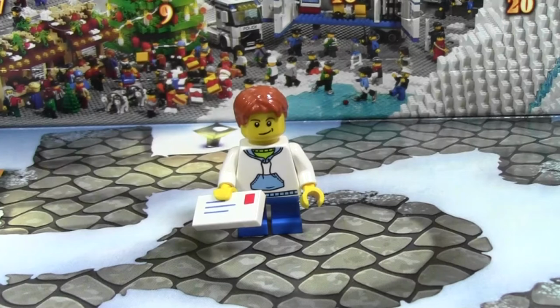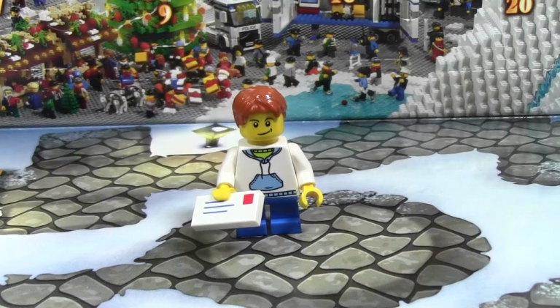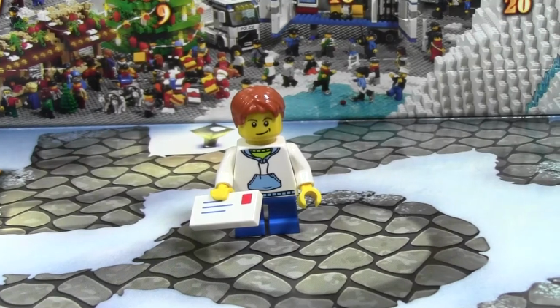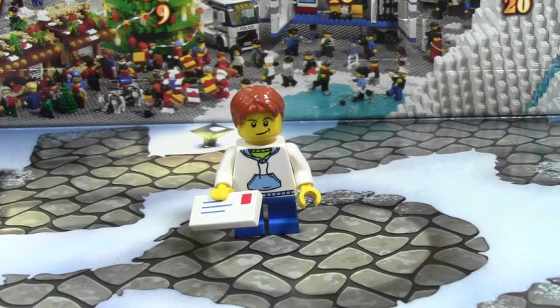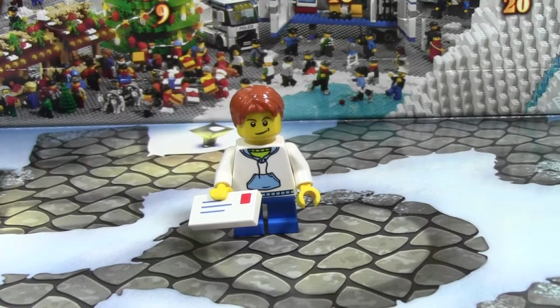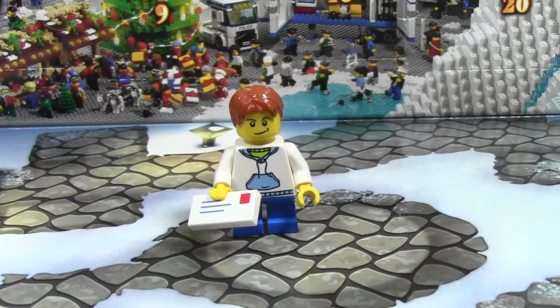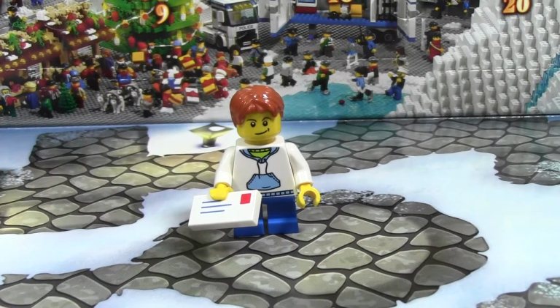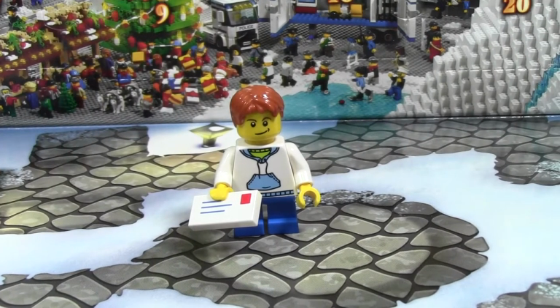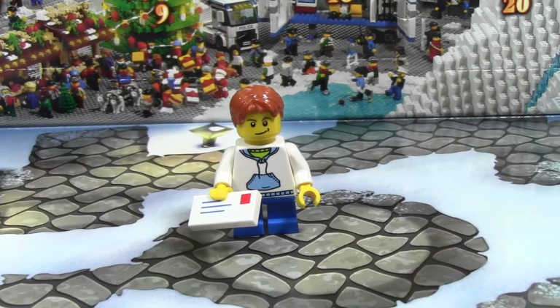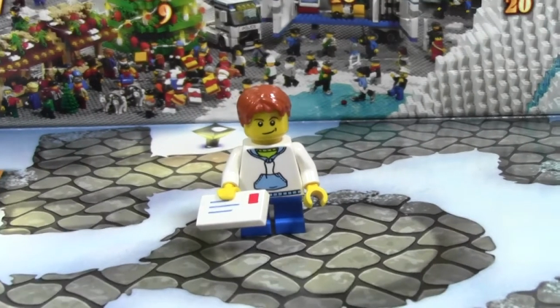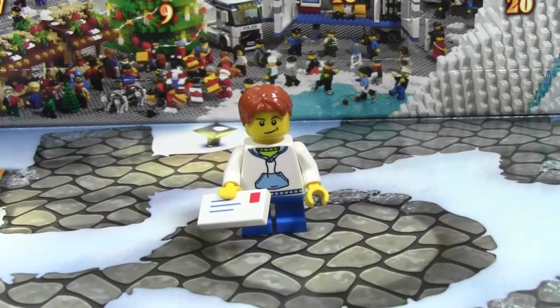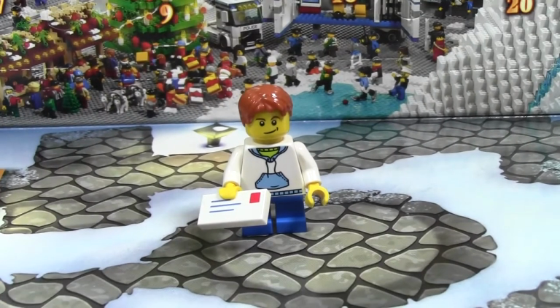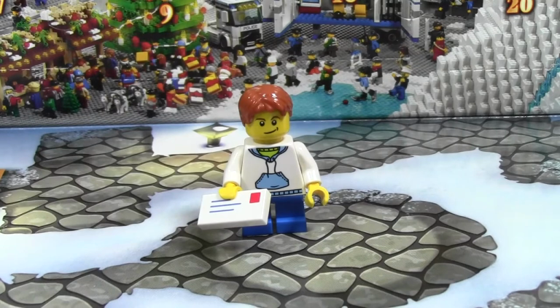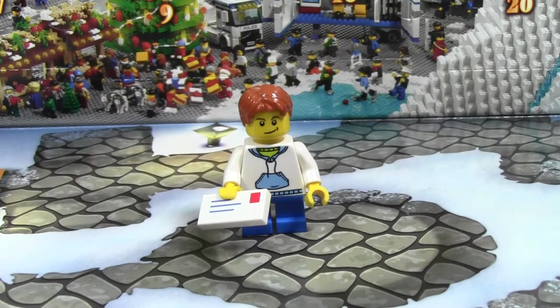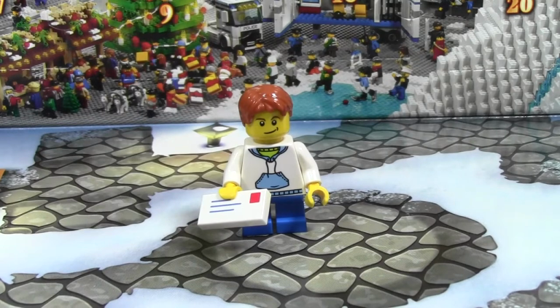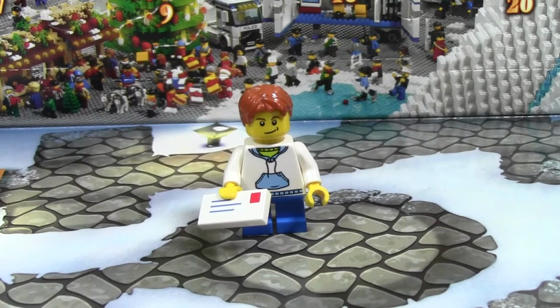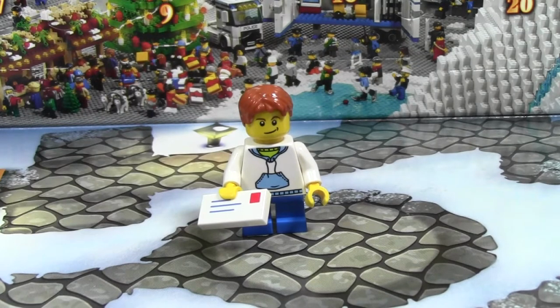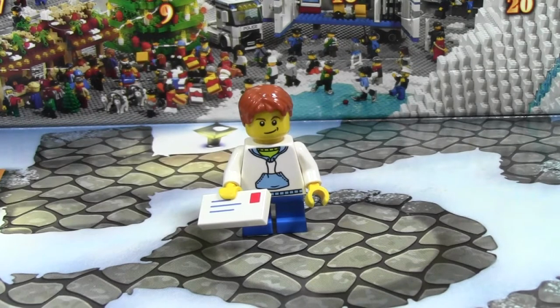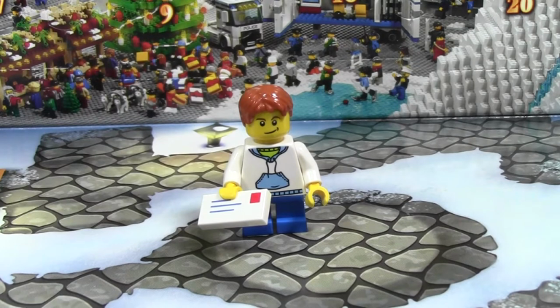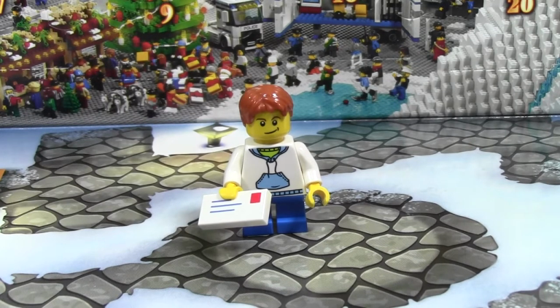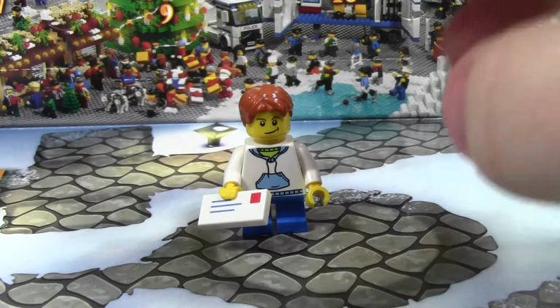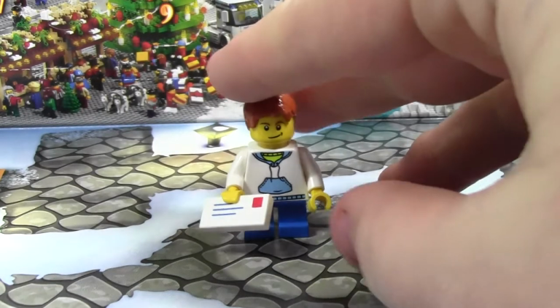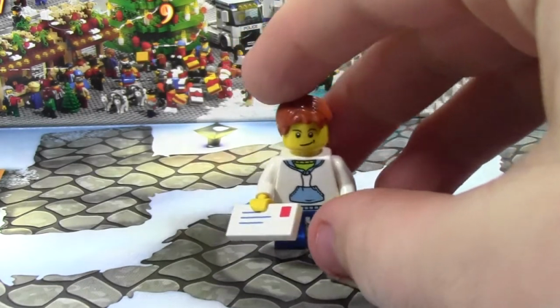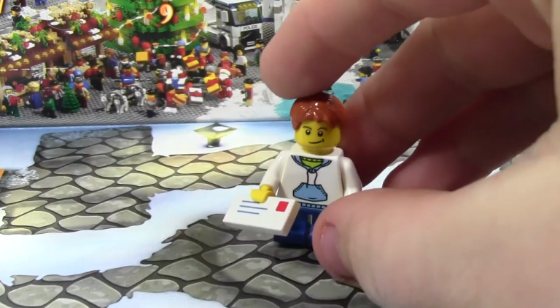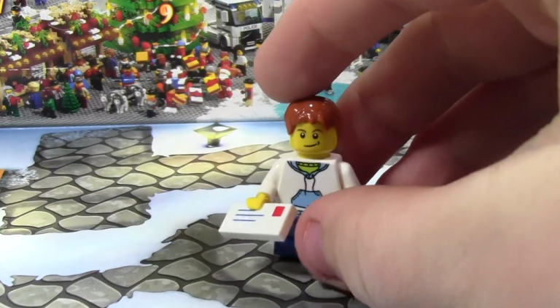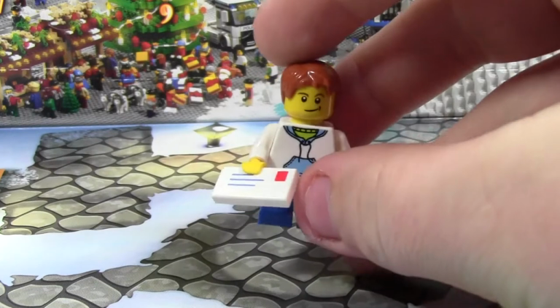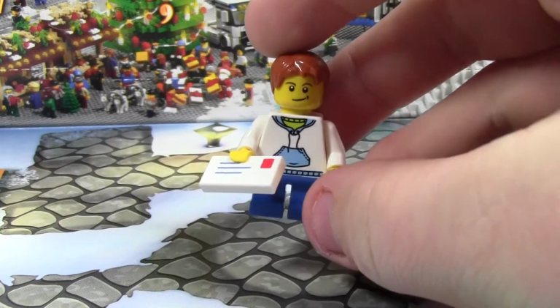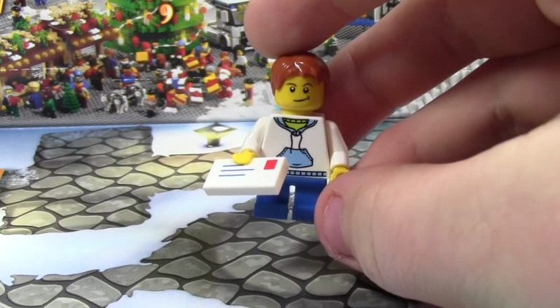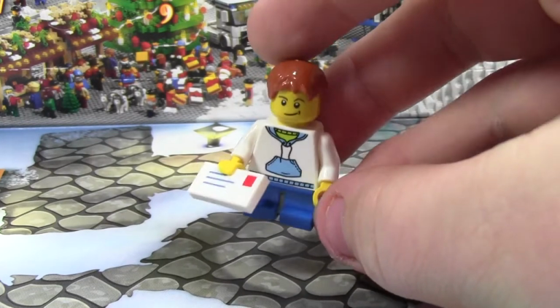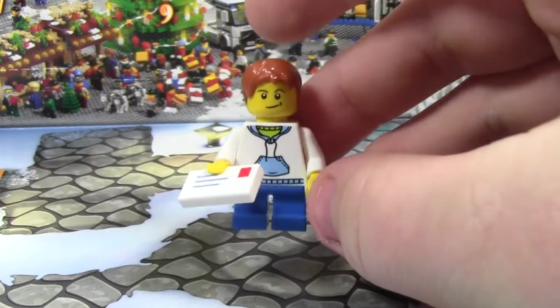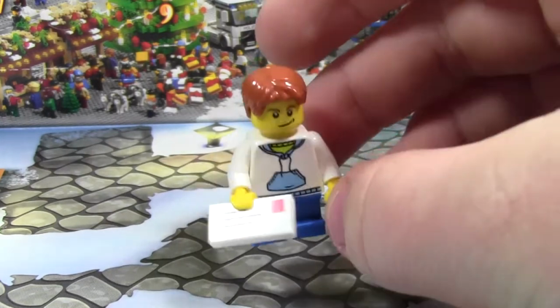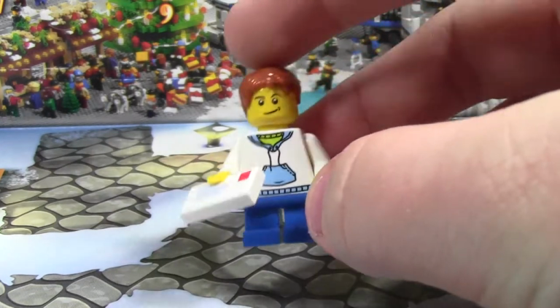Hey everybody, BrickLubber18 here today with day number one of the LEGO City Advent Calendar 2014. Every day I will be showing you what you get in the LEGO City Advent Calendar and uploading it to YouTube.